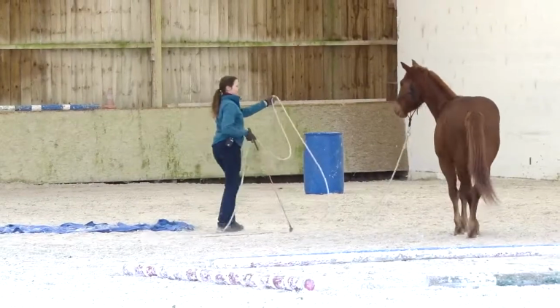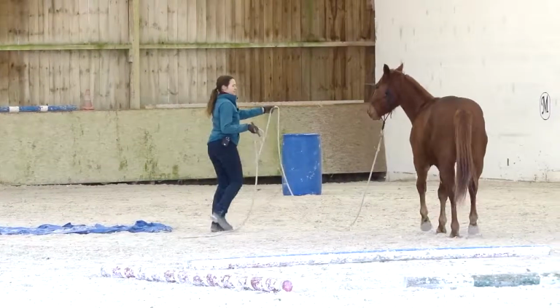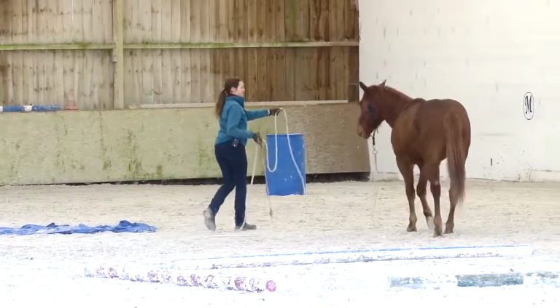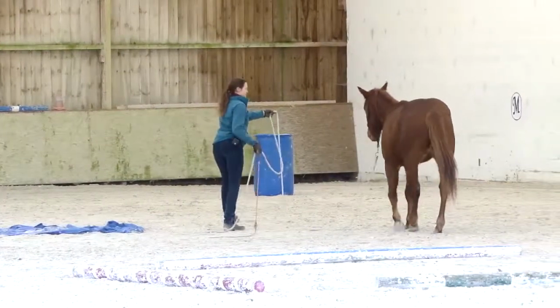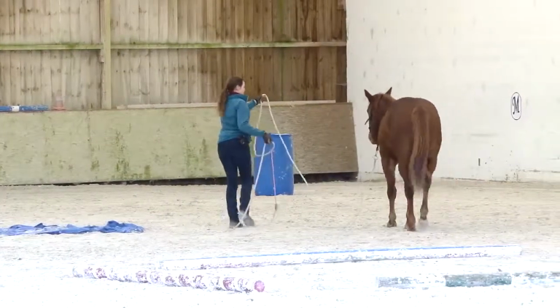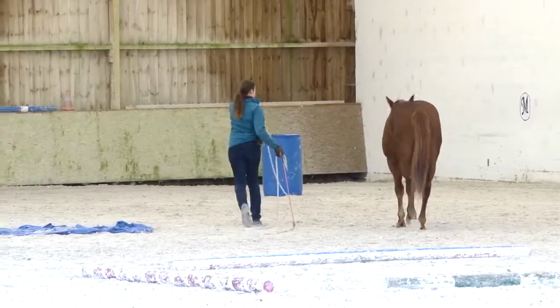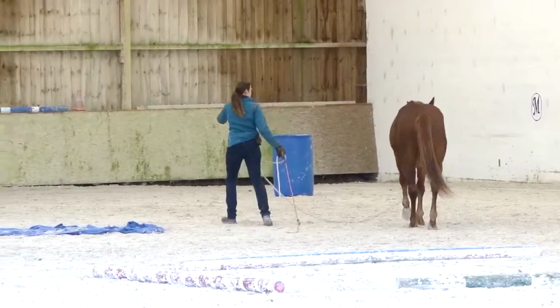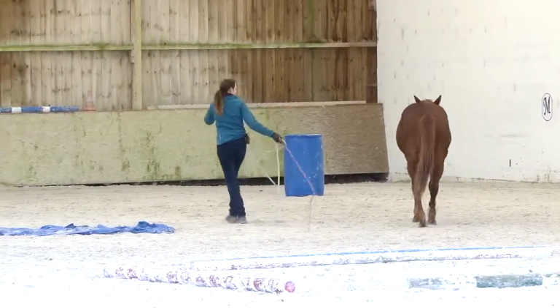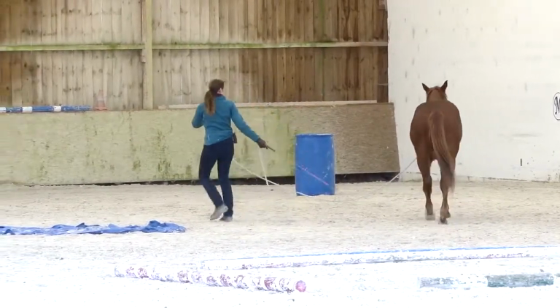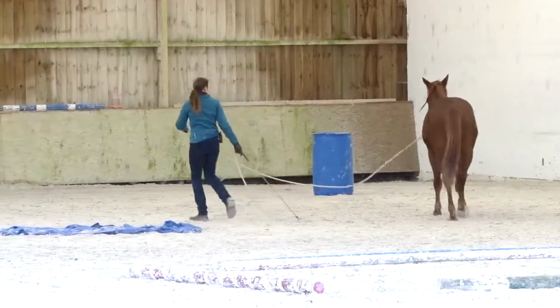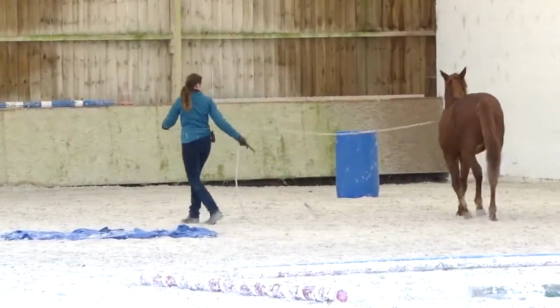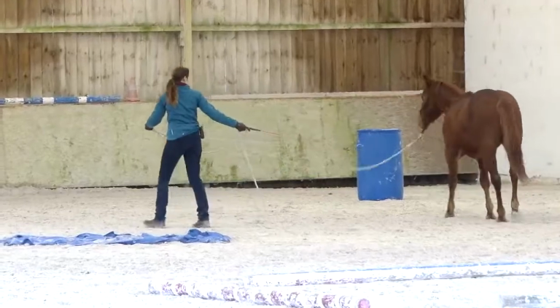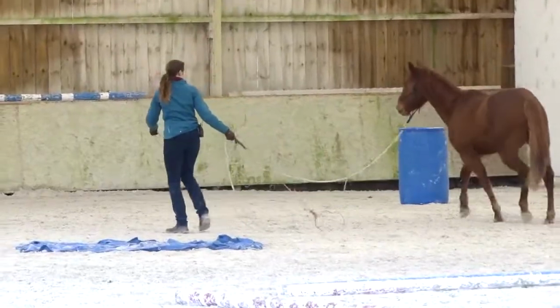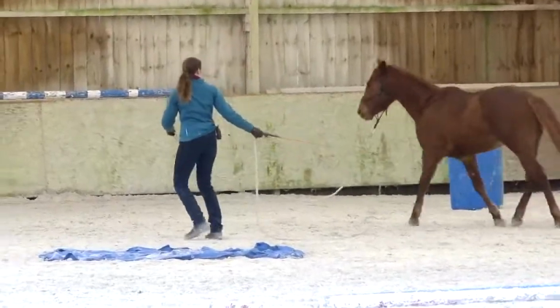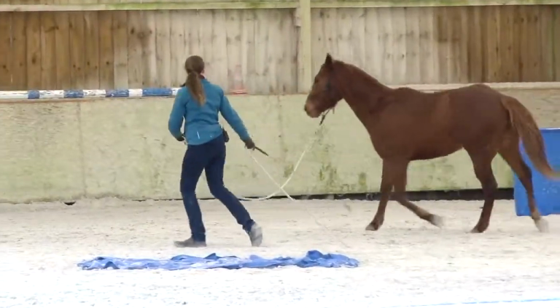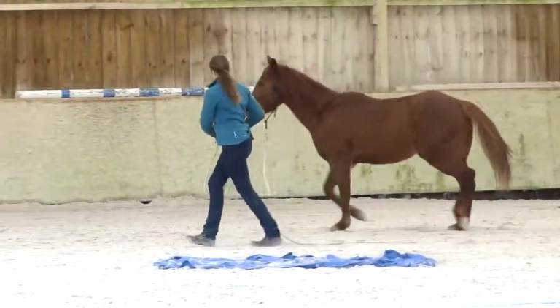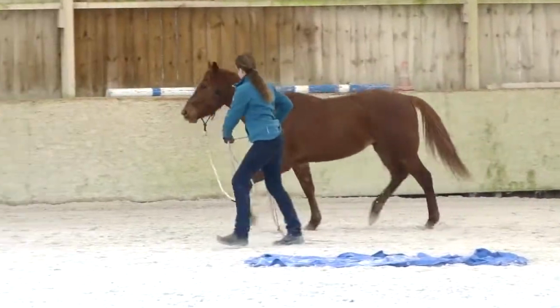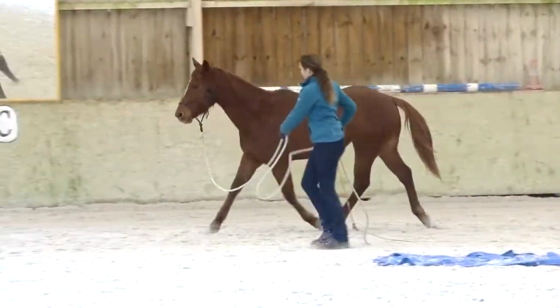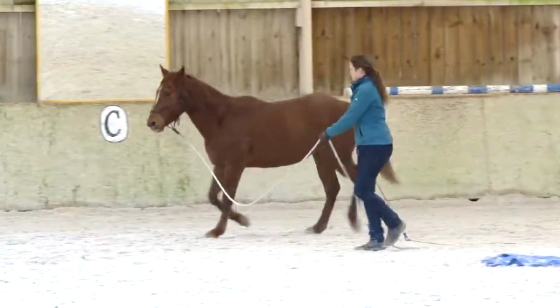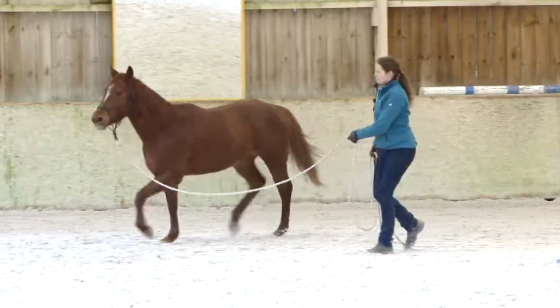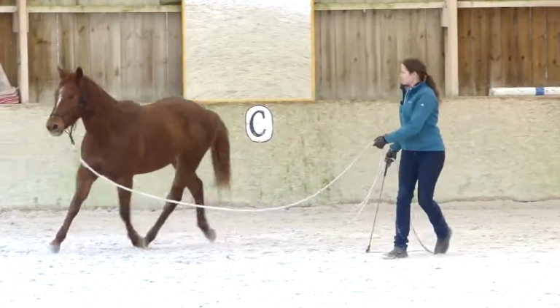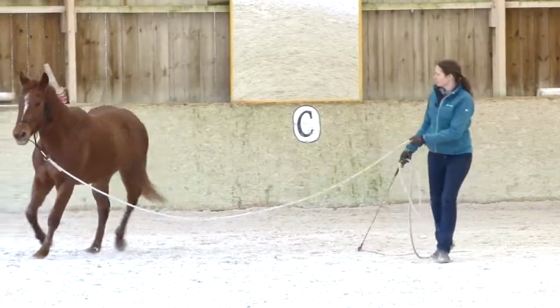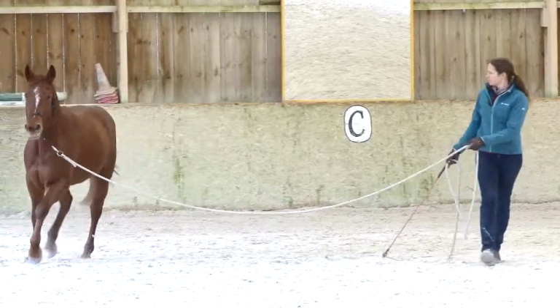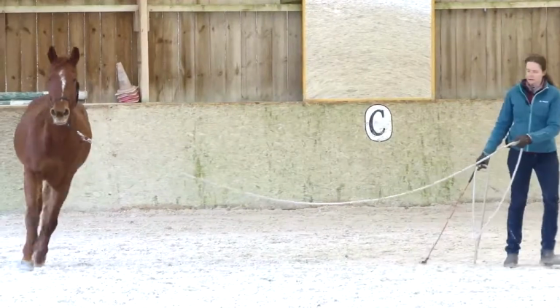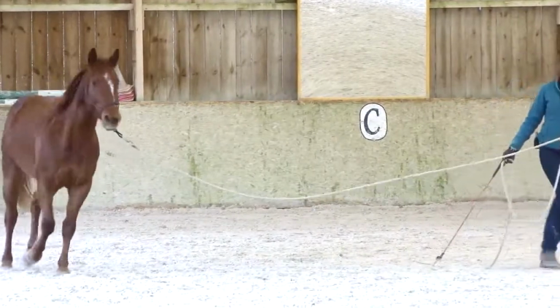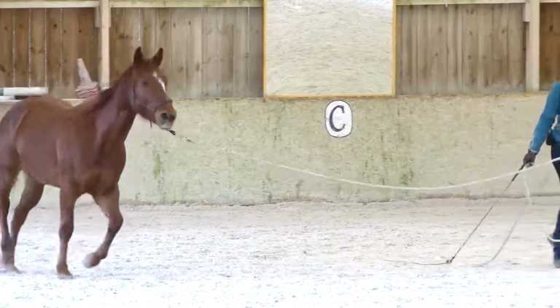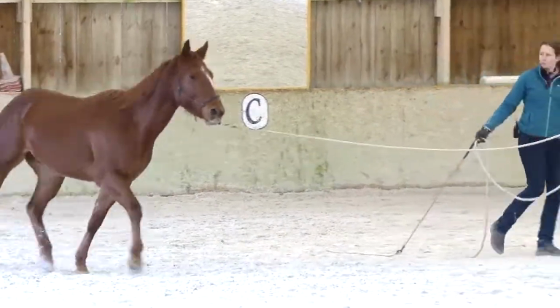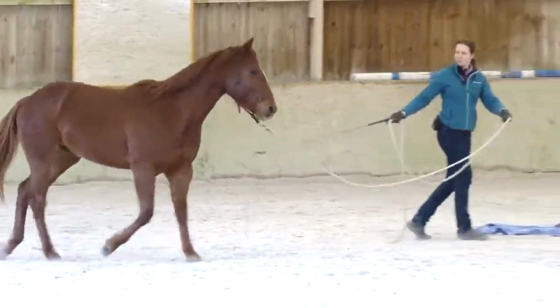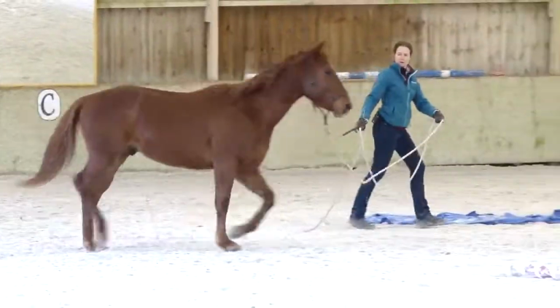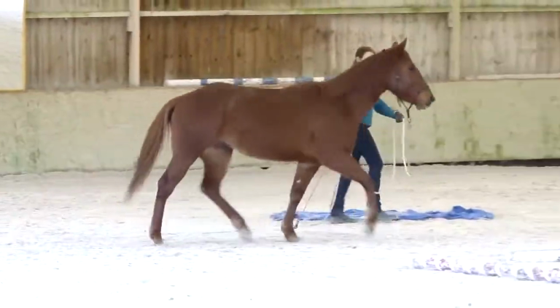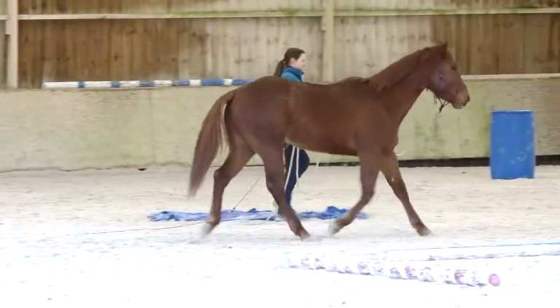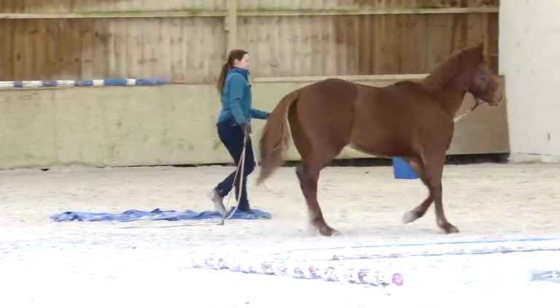Very good. That was better. I'm going to prepare. Let him trot. Everybody speed up a bit.